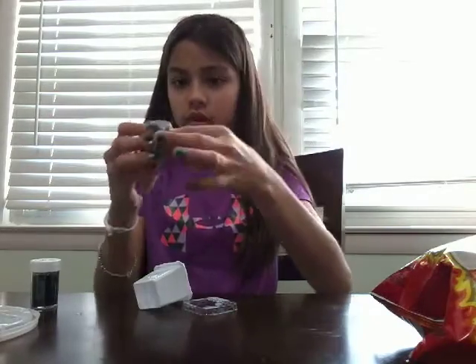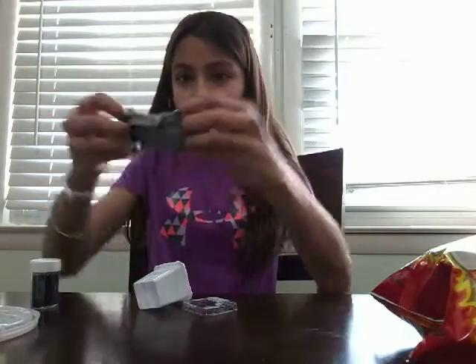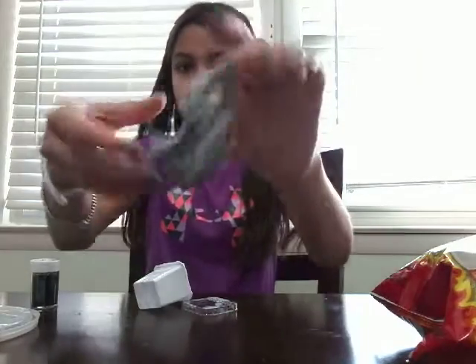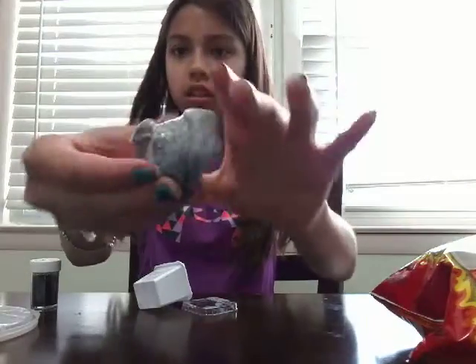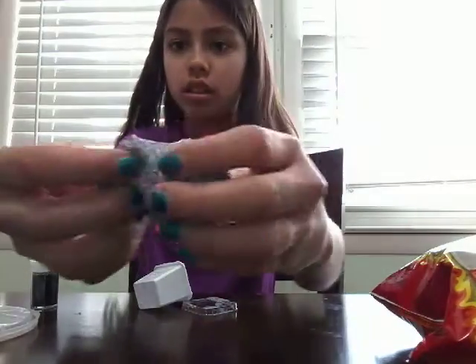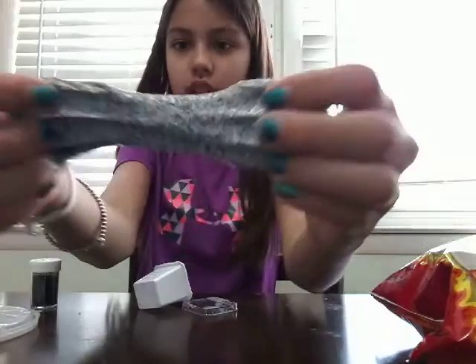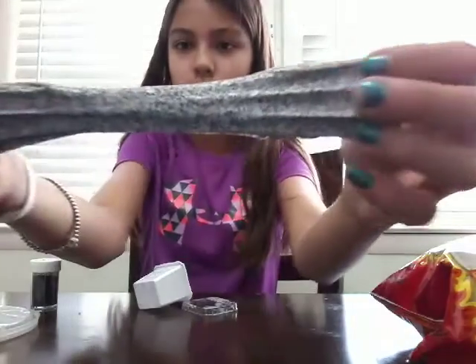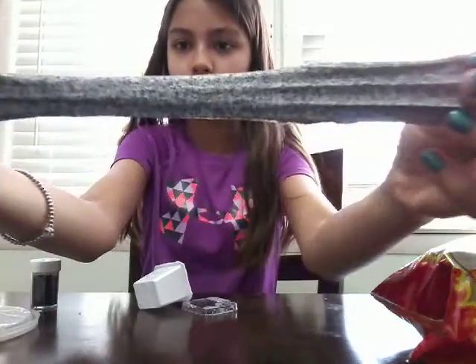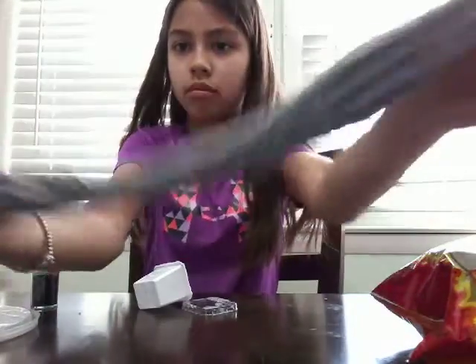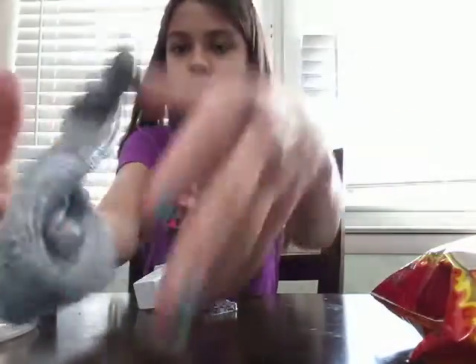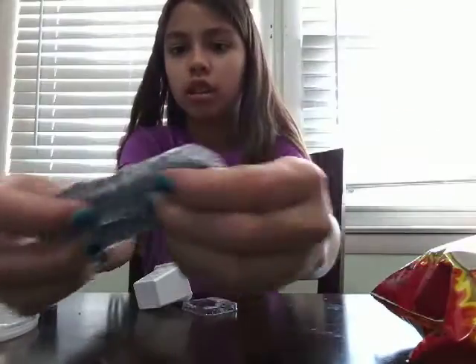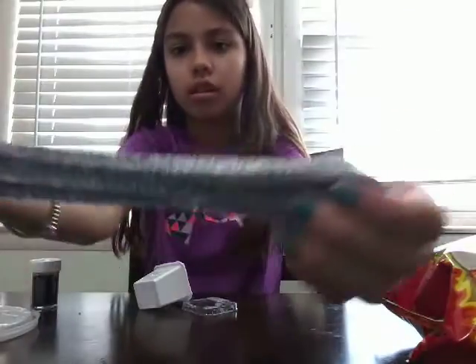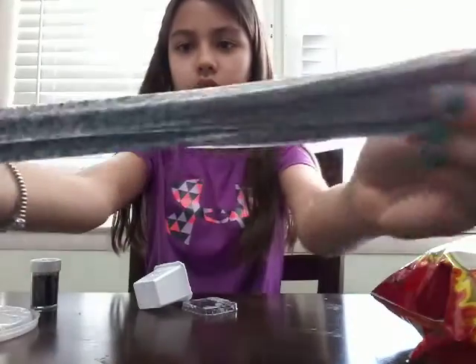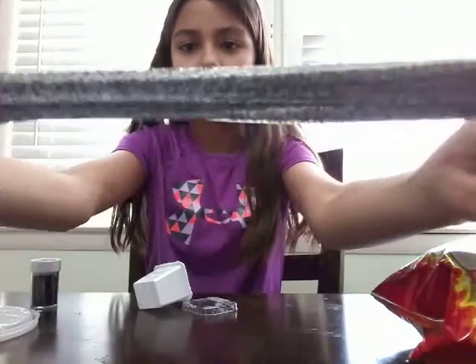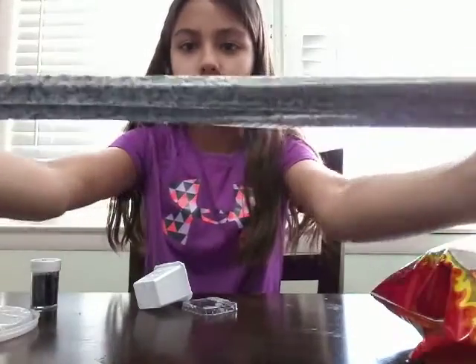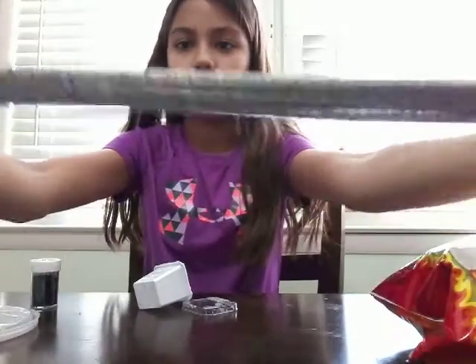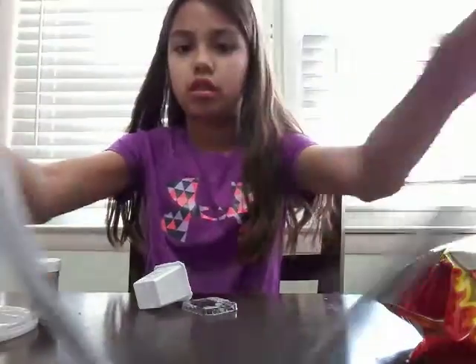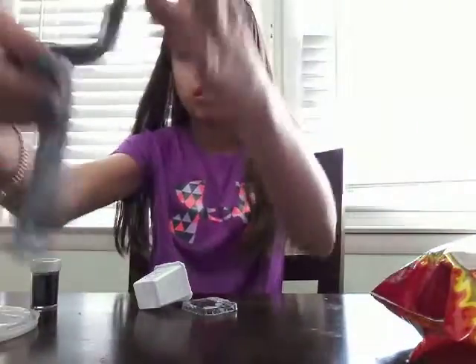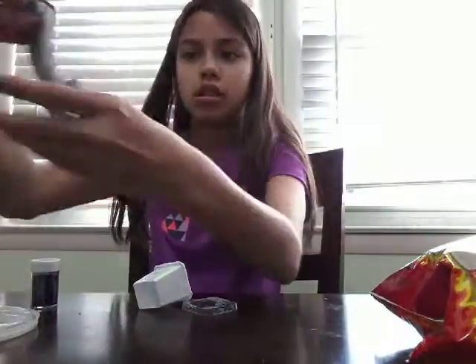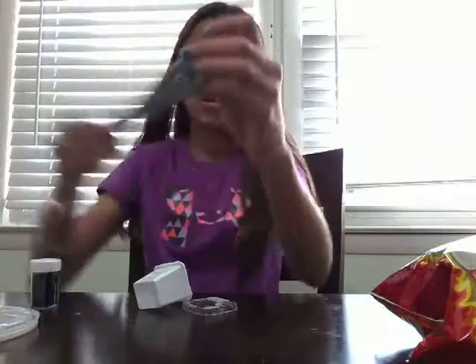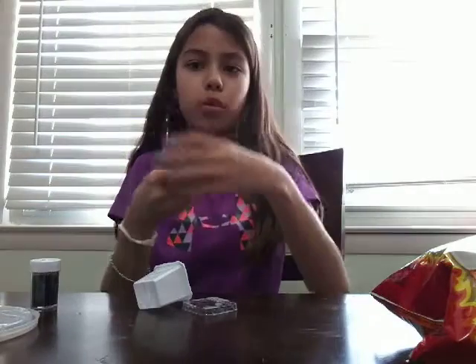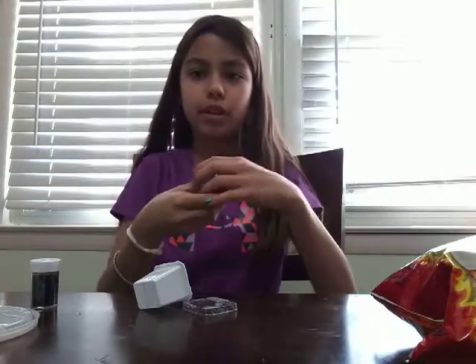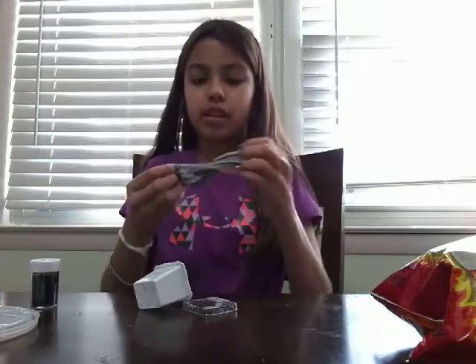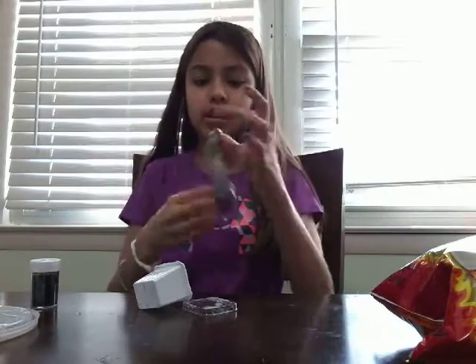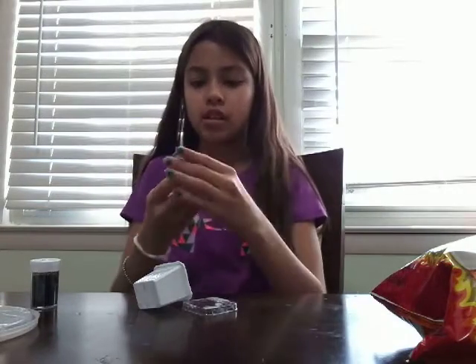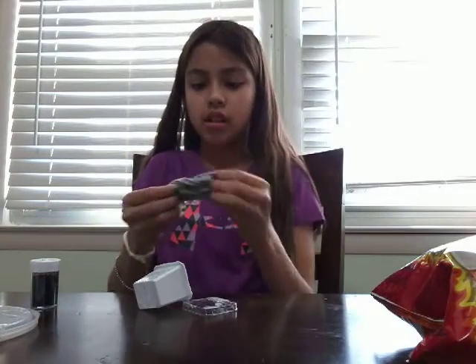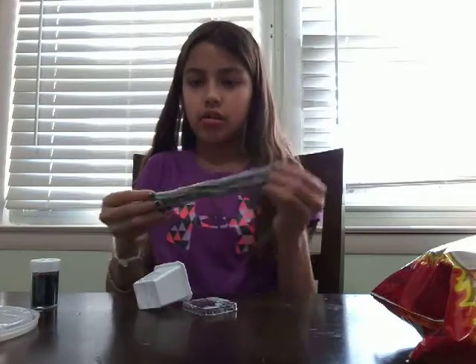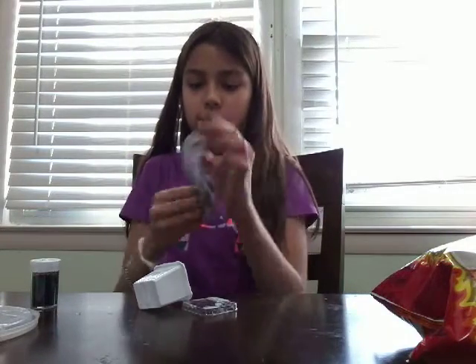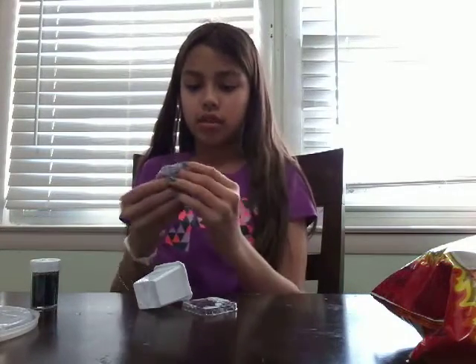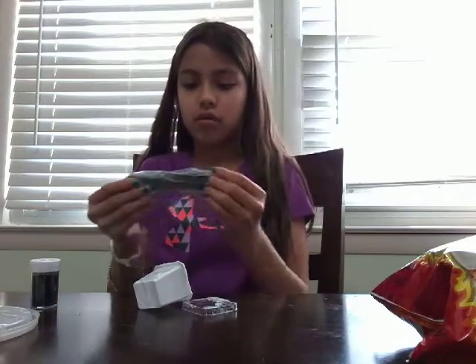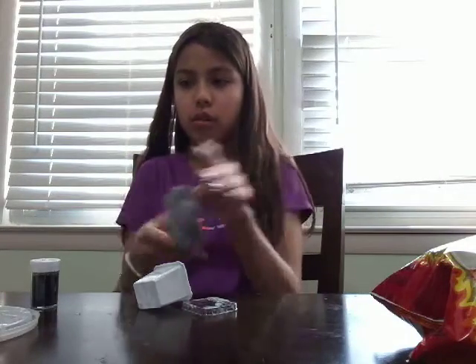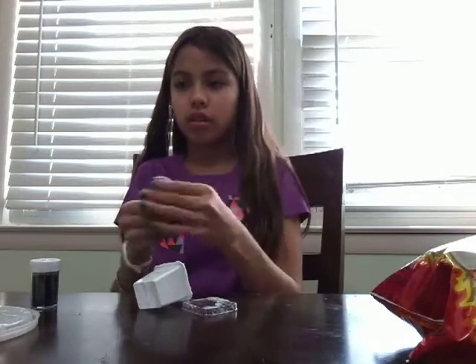So here's the slime. Now it looks like Oreos. It comes with Oreo pieces and cream because it's white glue.